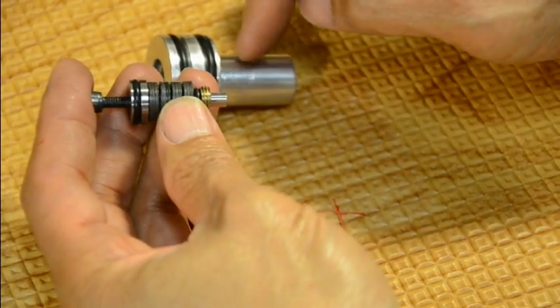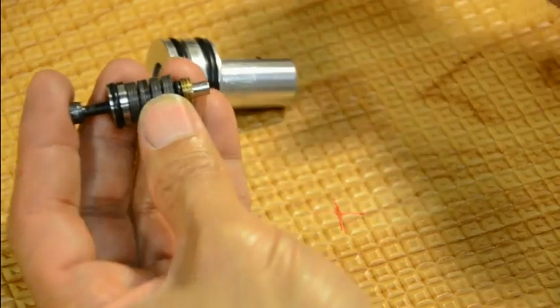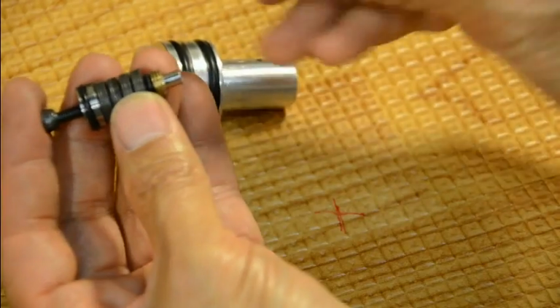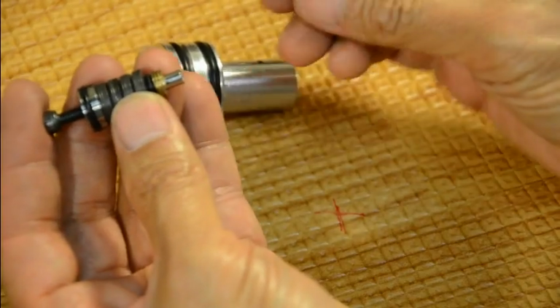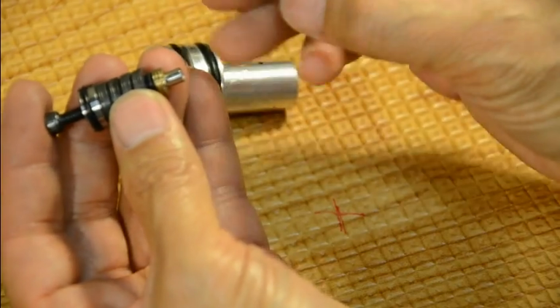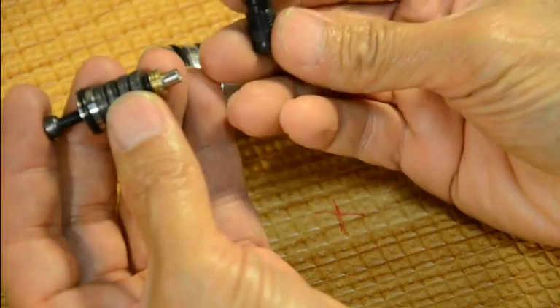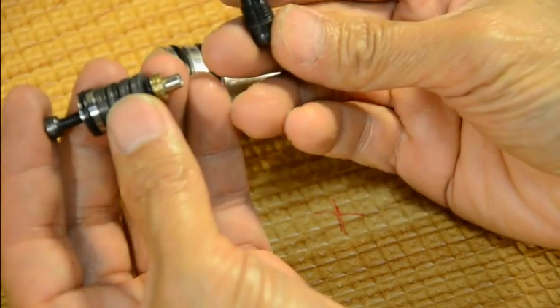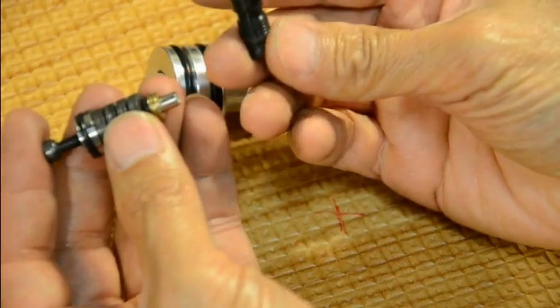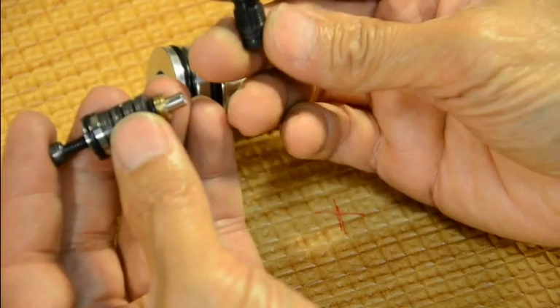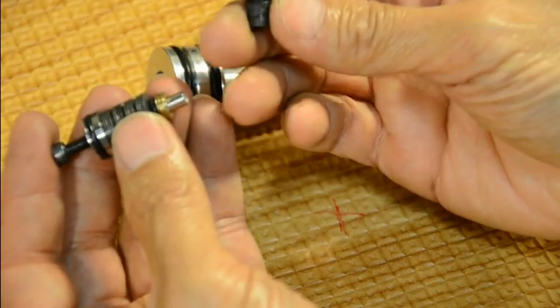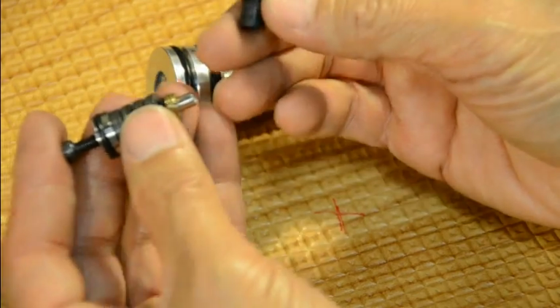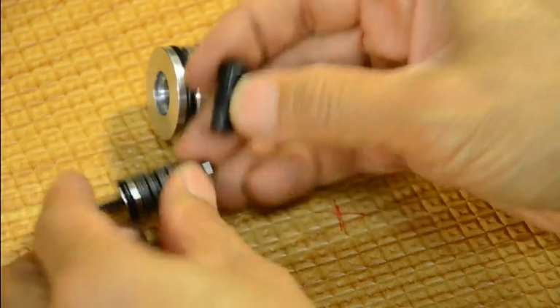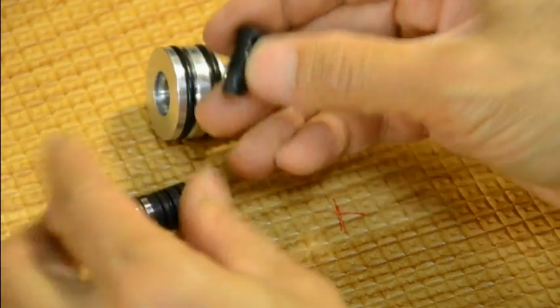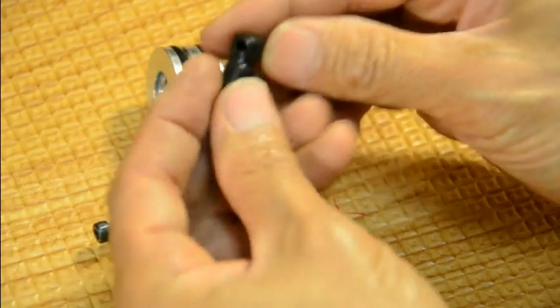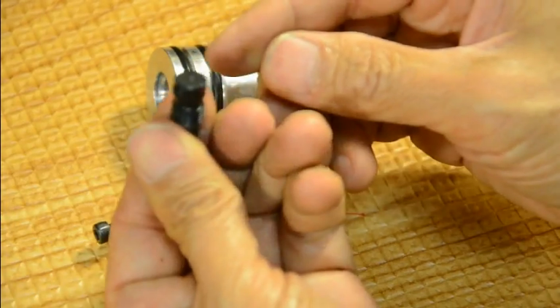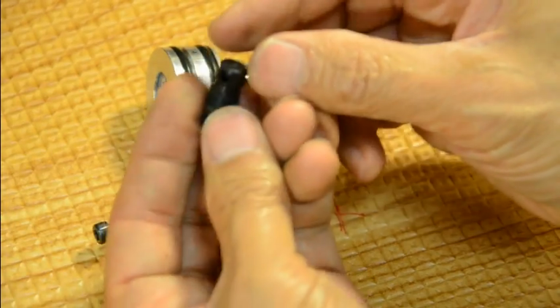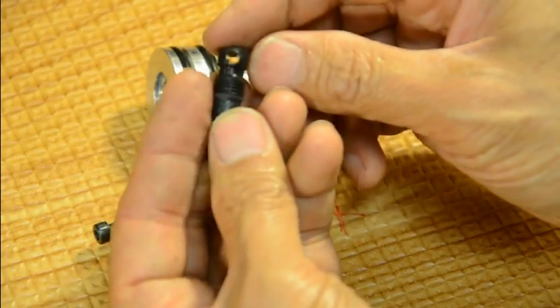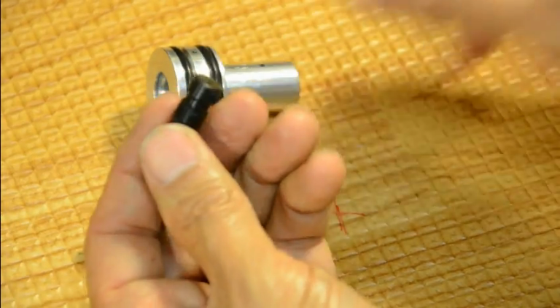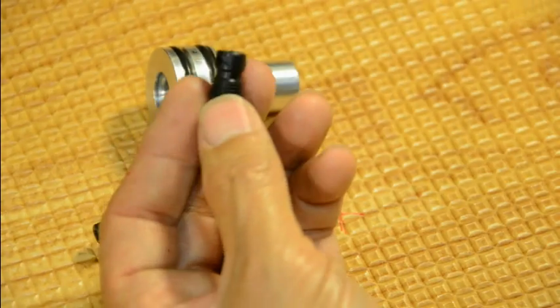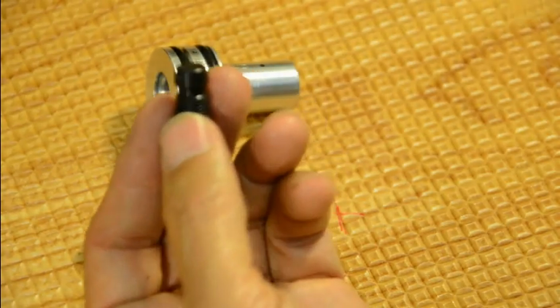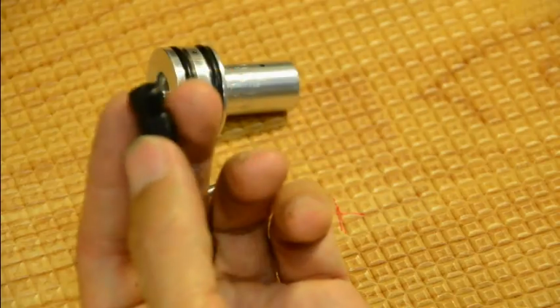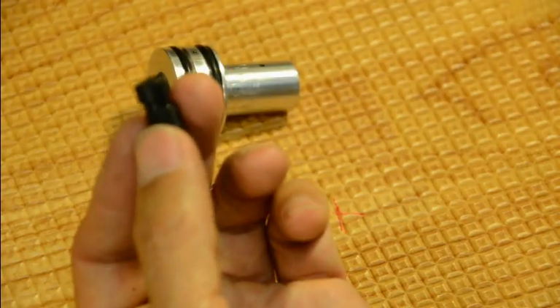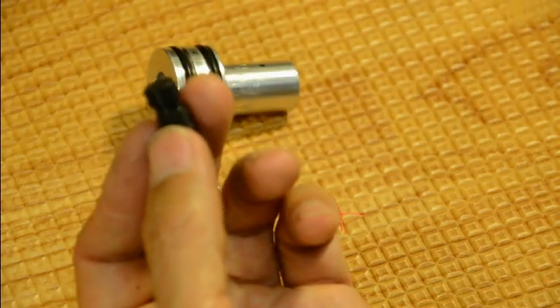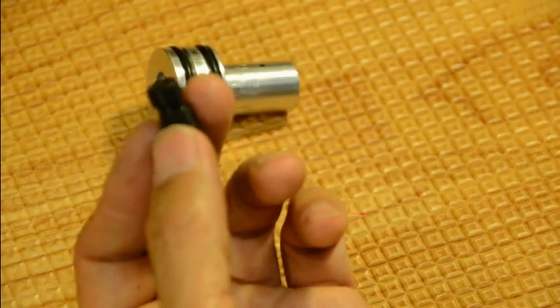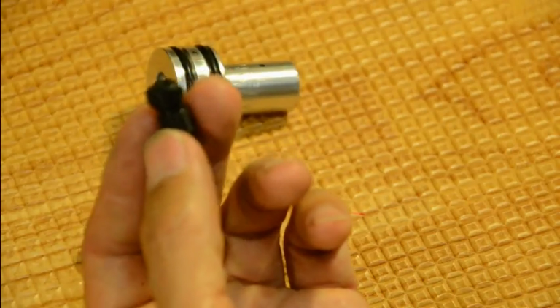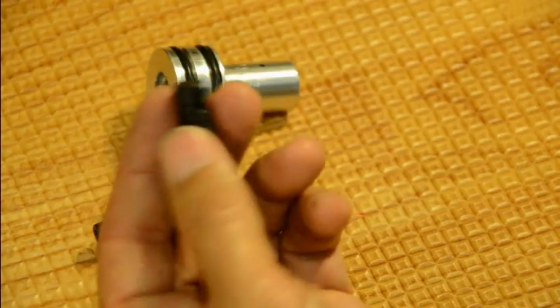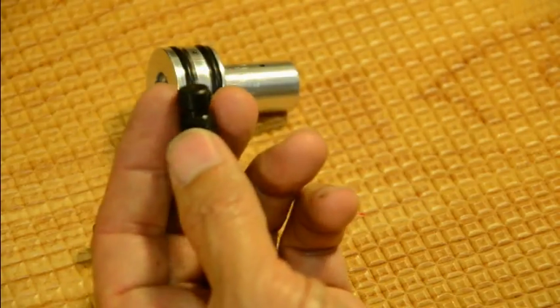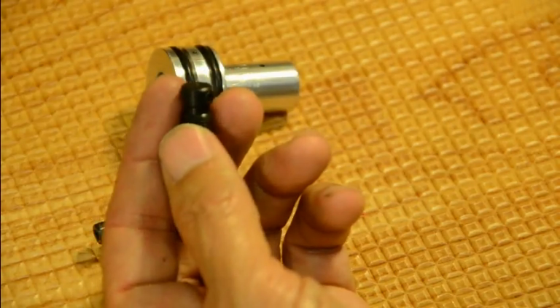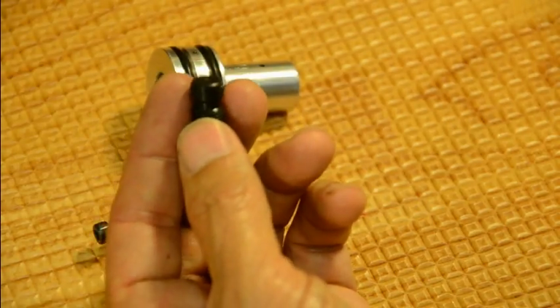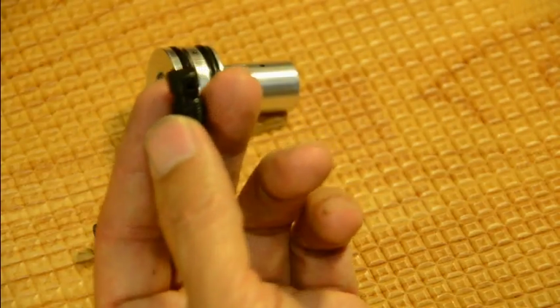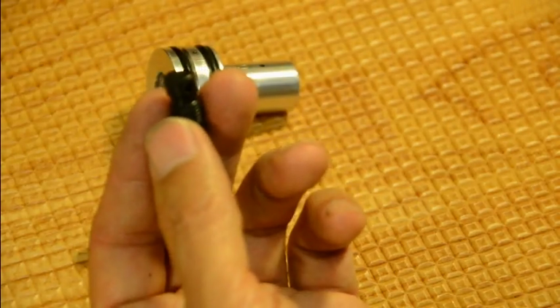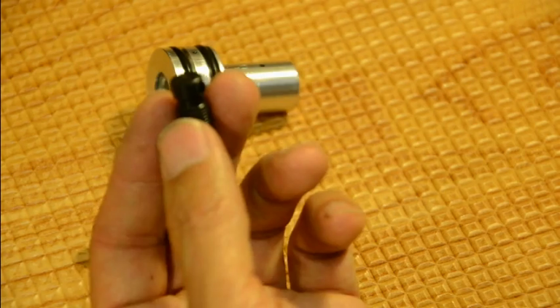Next, there's this adjustment screw. It's plastic — Delrin — and it acts as a seat. This is a very important piece.